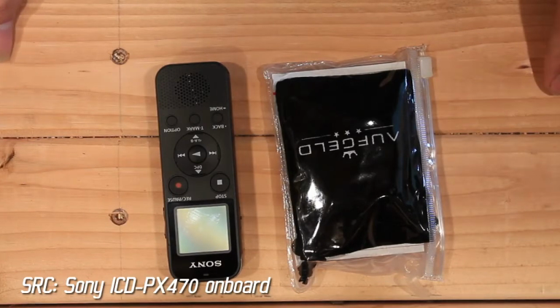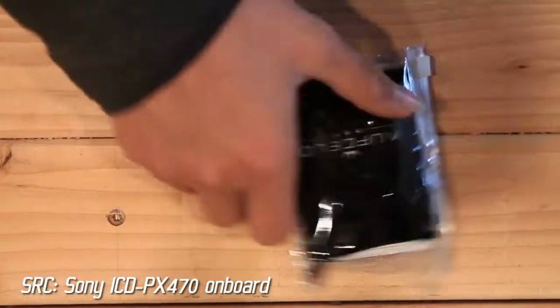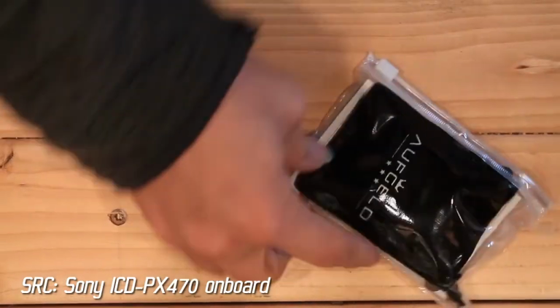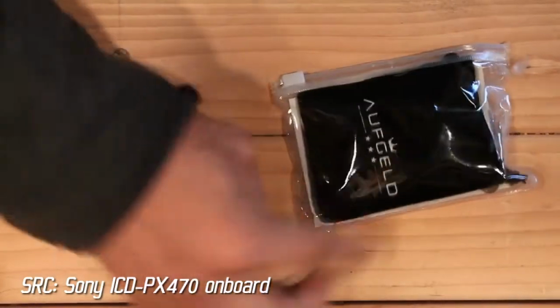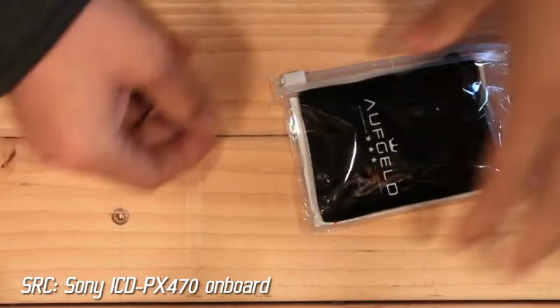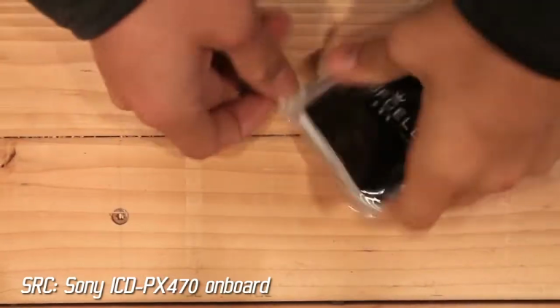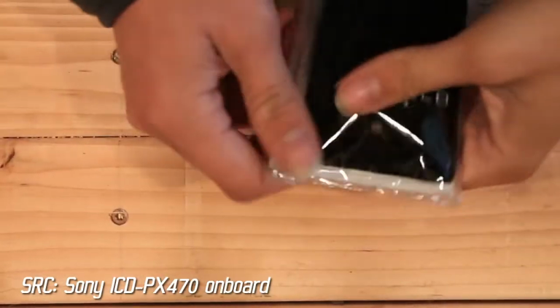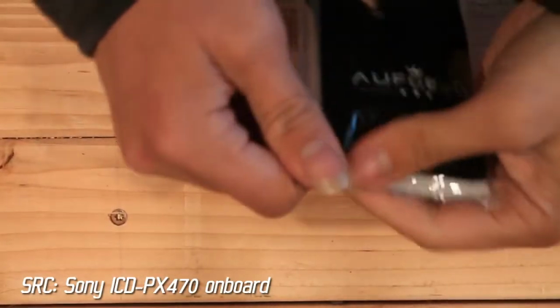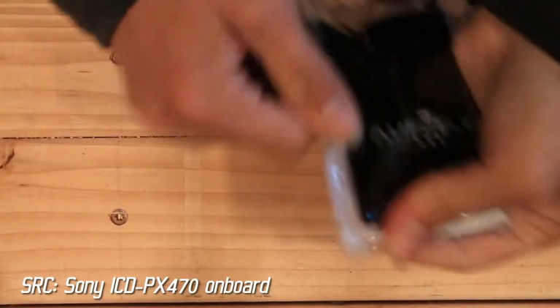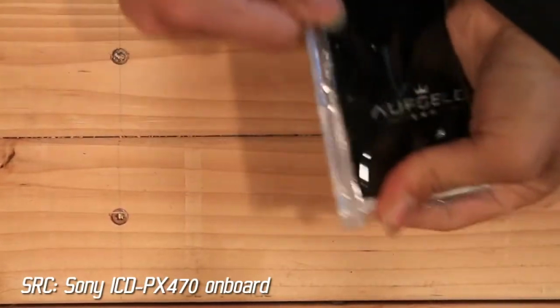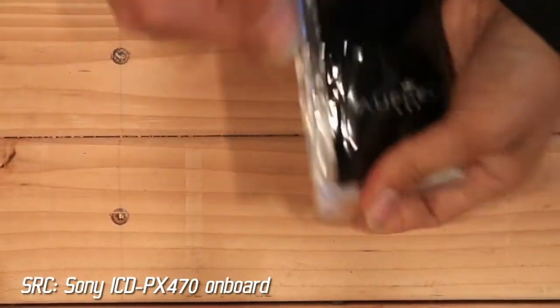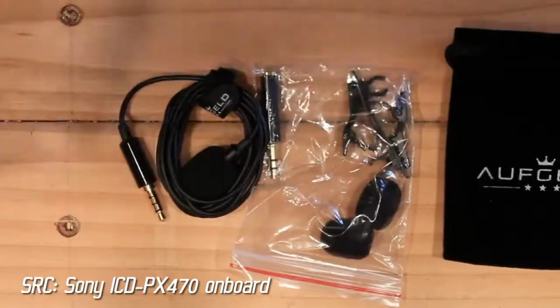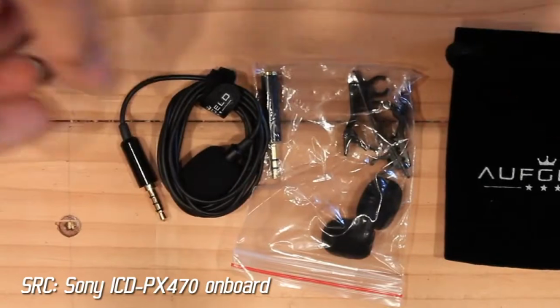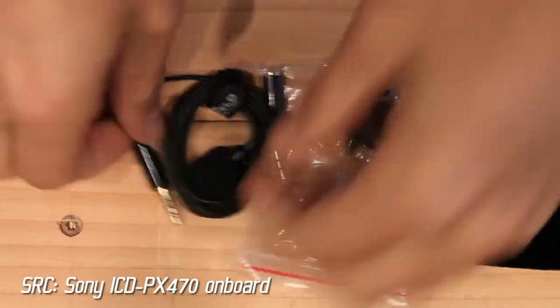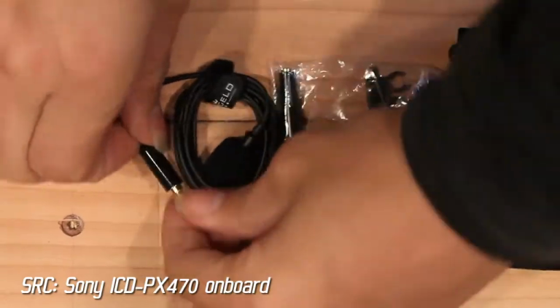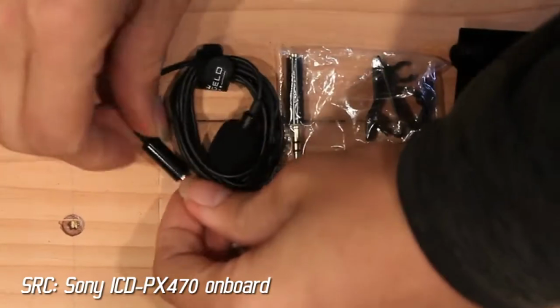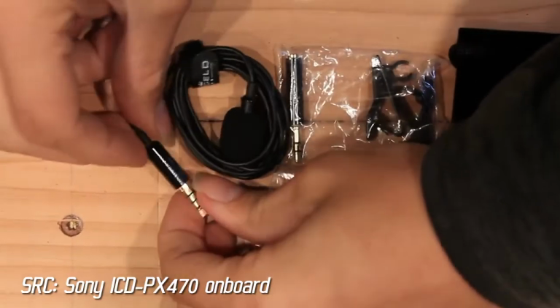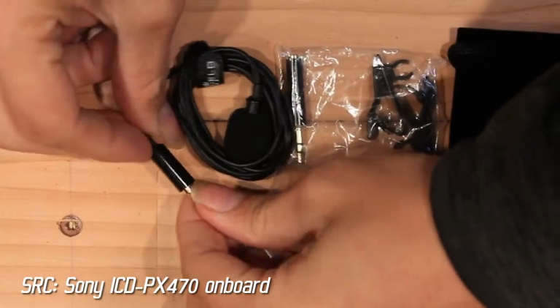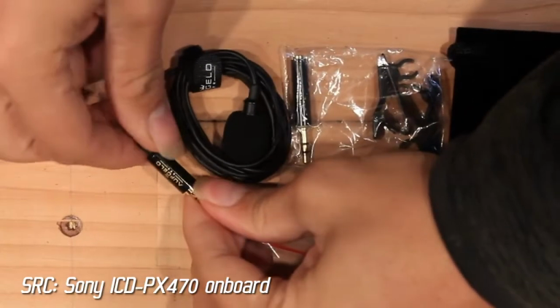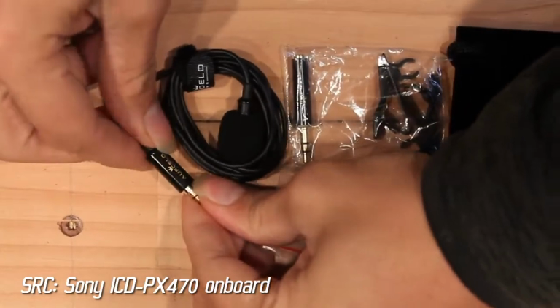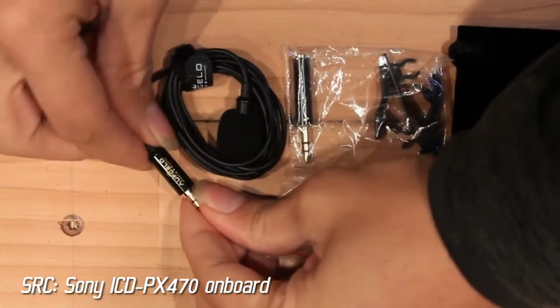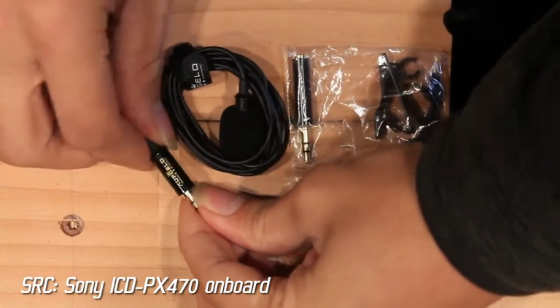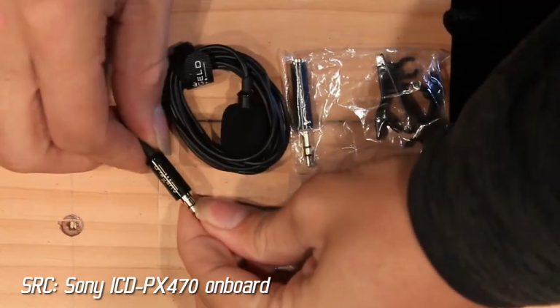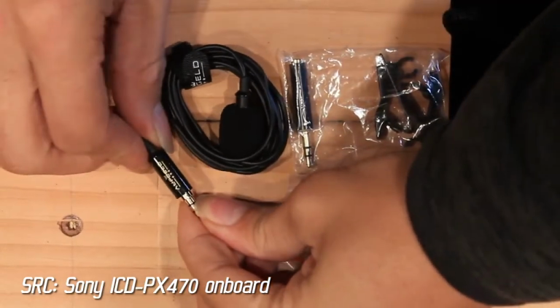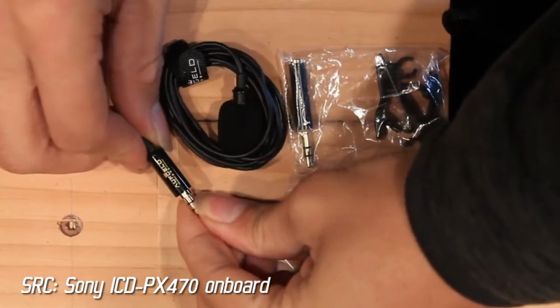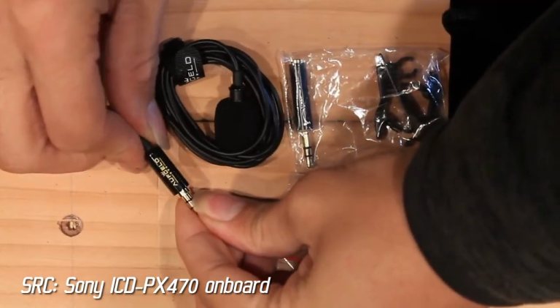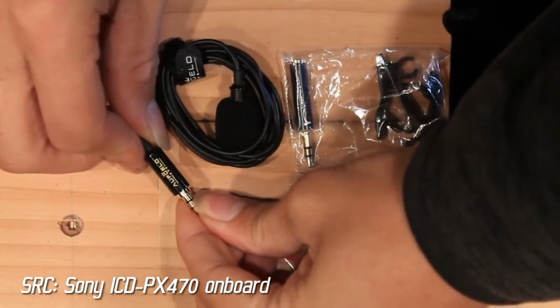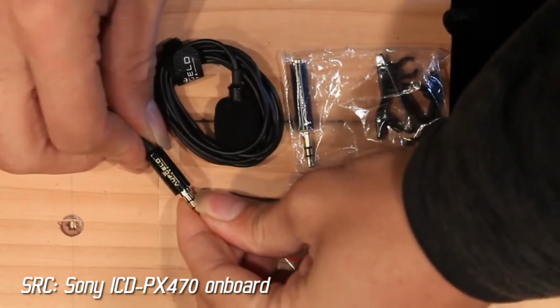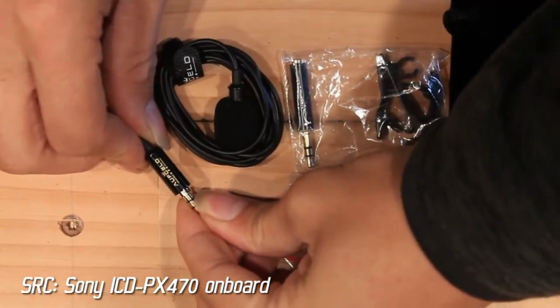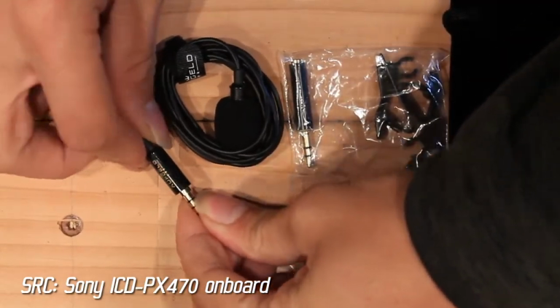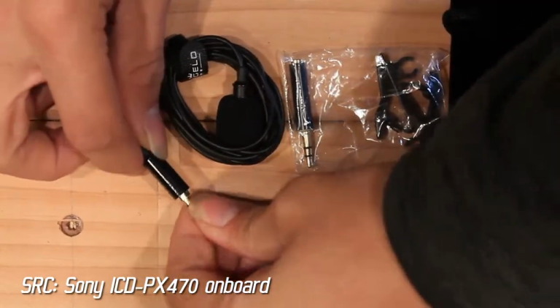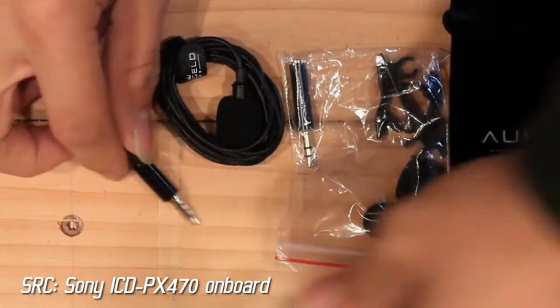Inside the bag there are a number of accessories: two clips, two extra windscreens, and an adapter, which is very important to have.